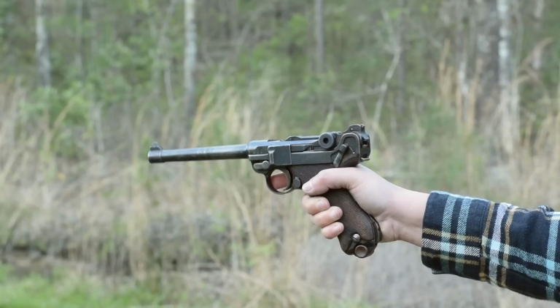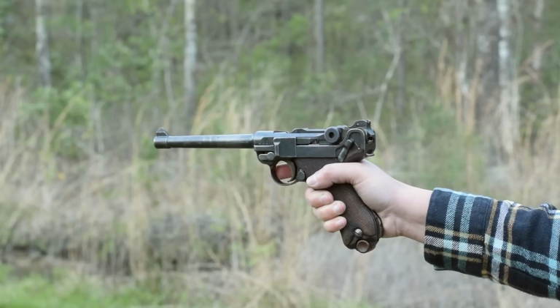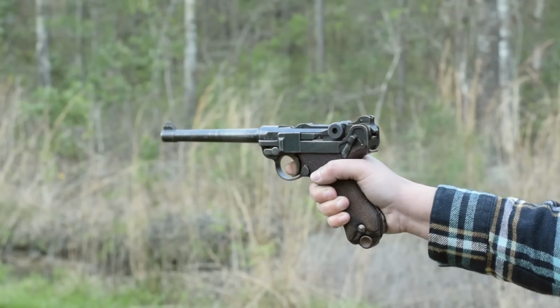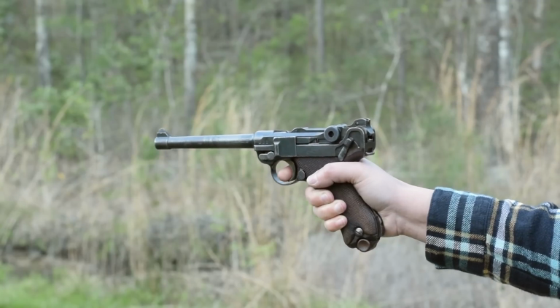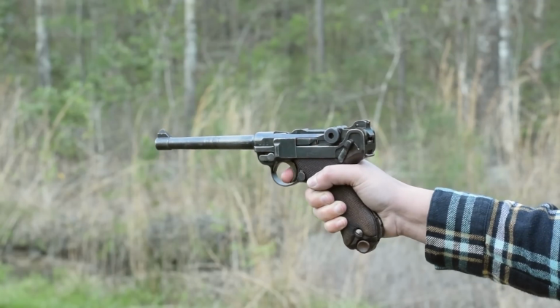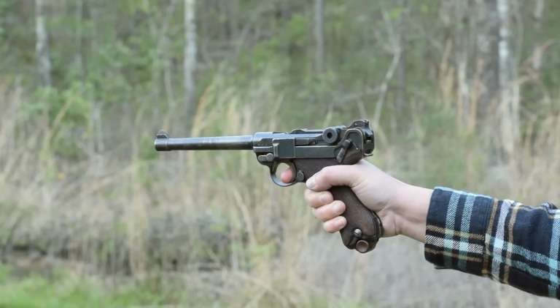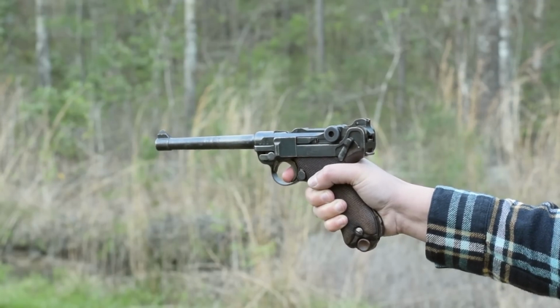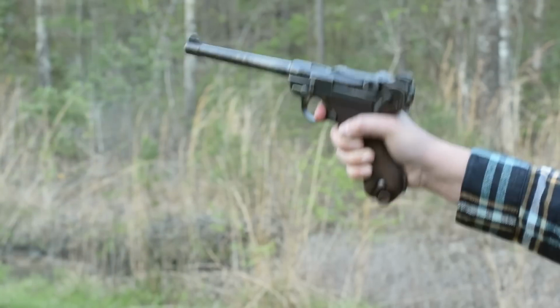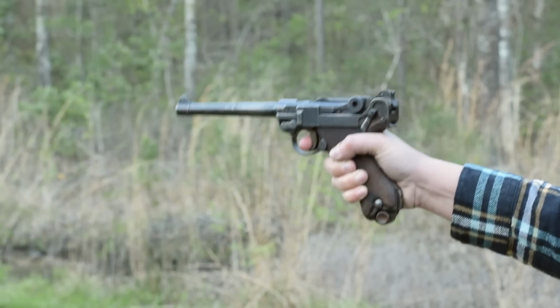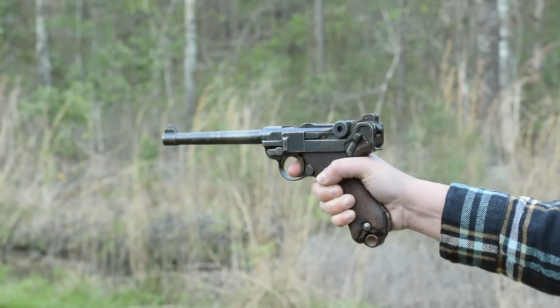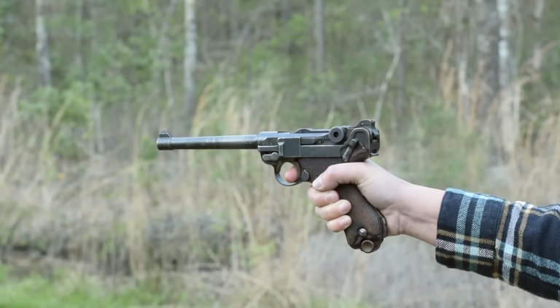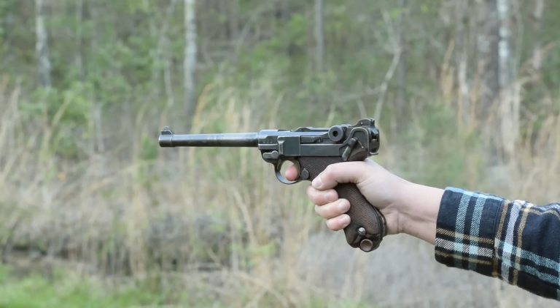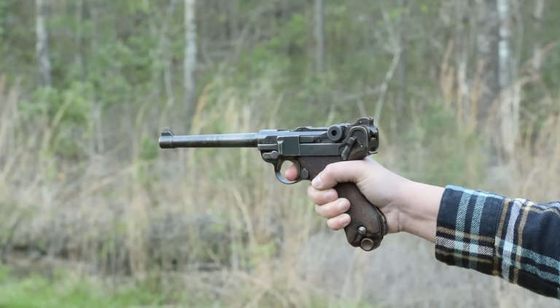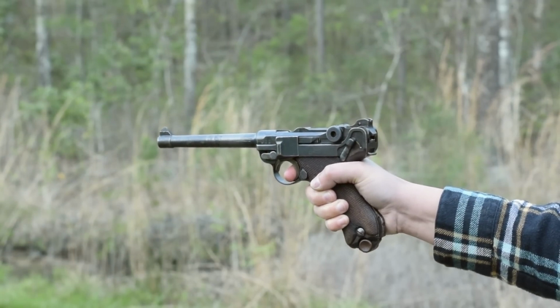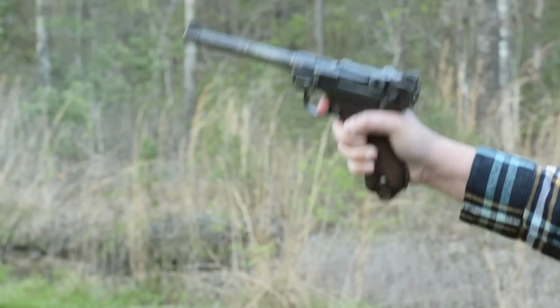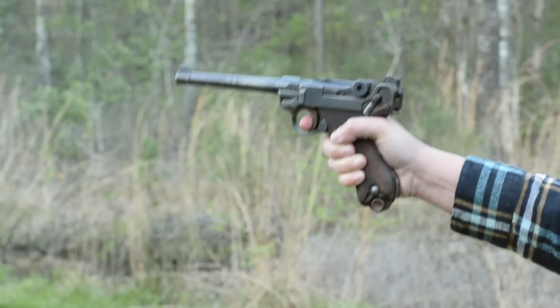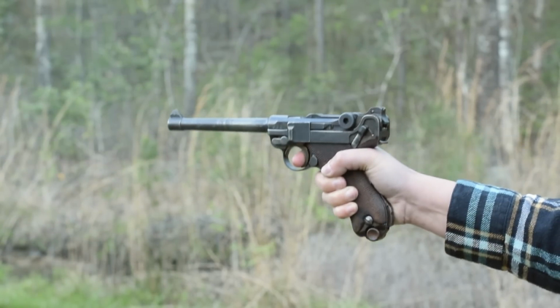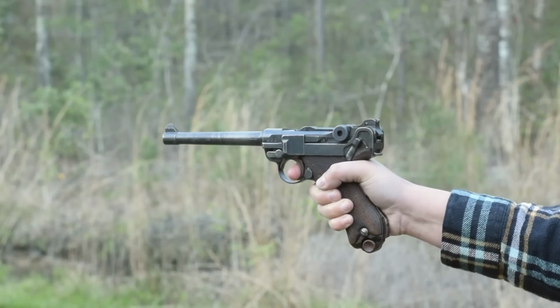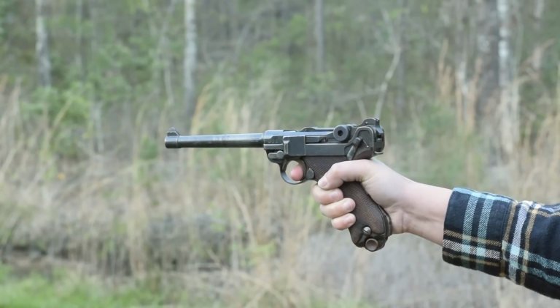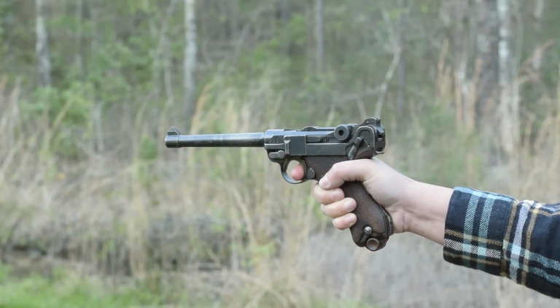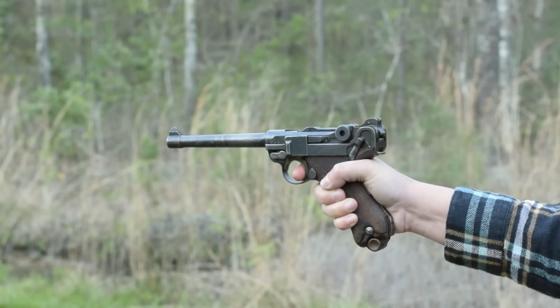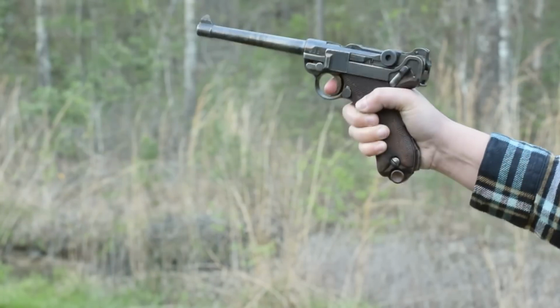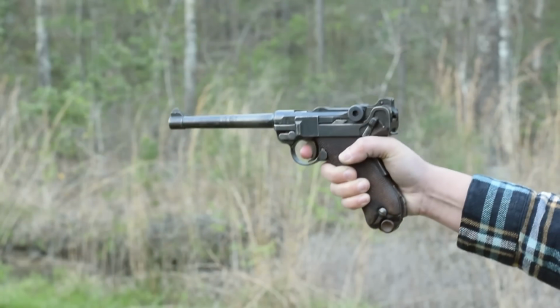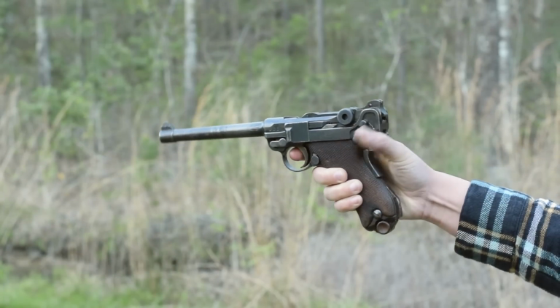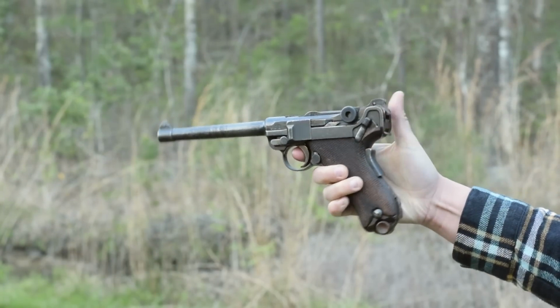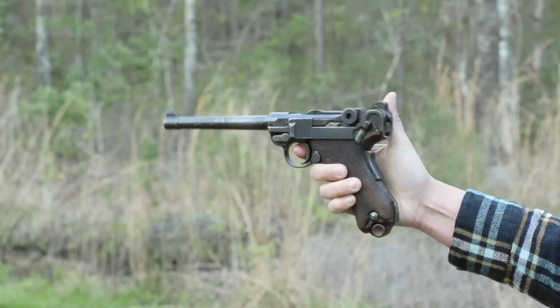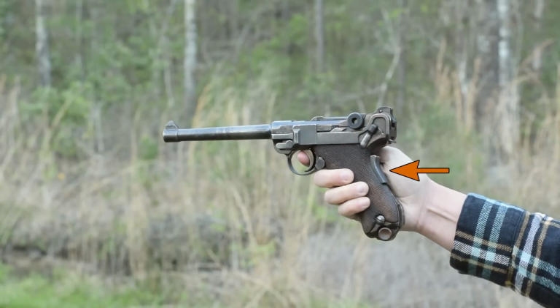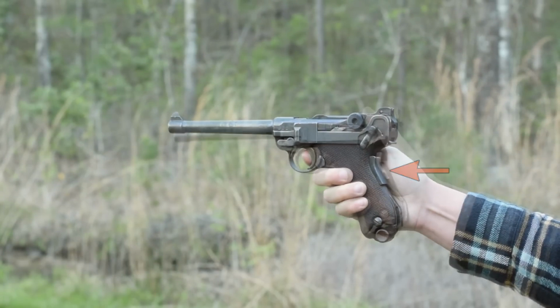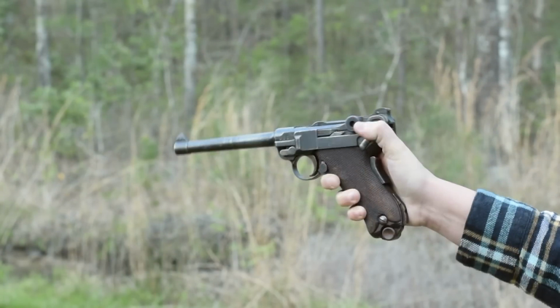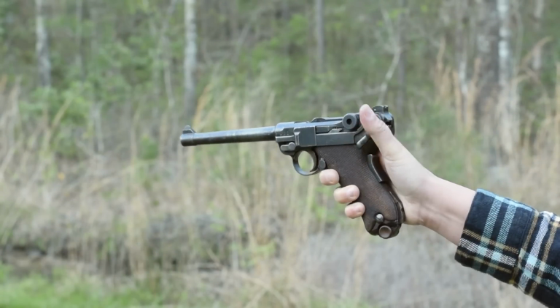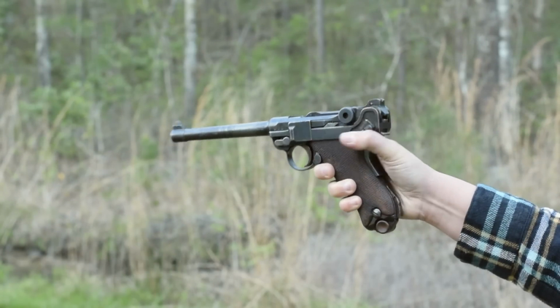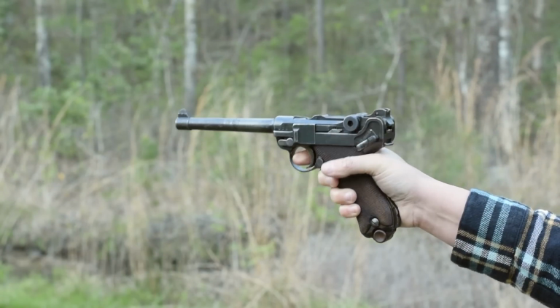Long barreled, top heavy — our balance isn't bad, and with that raked grip contoured to the human hand, it holds well. Our crescent moon trigger is unsurprisingly mushy. And with two safeties, one on the grip and a lever at the back, we are super safe.